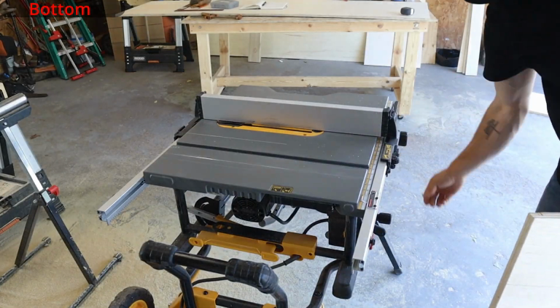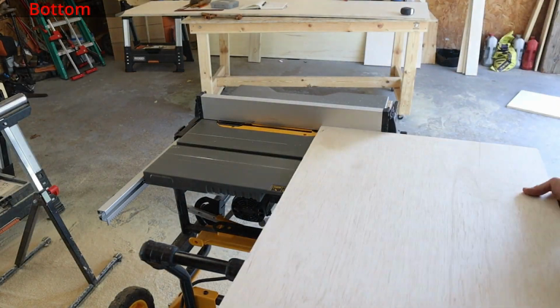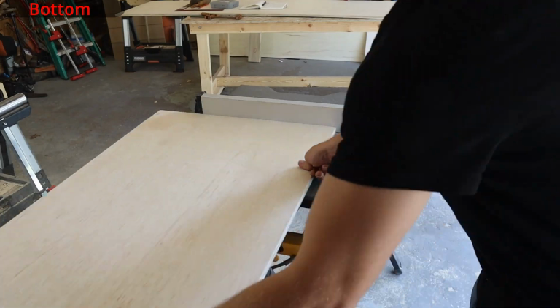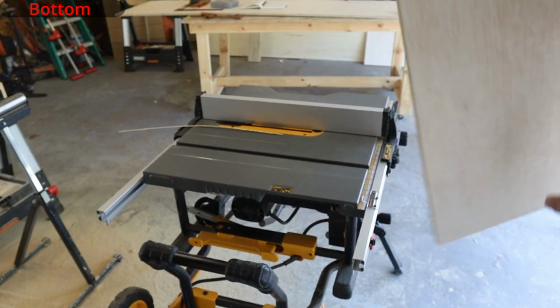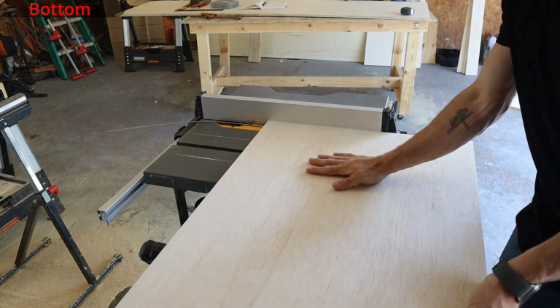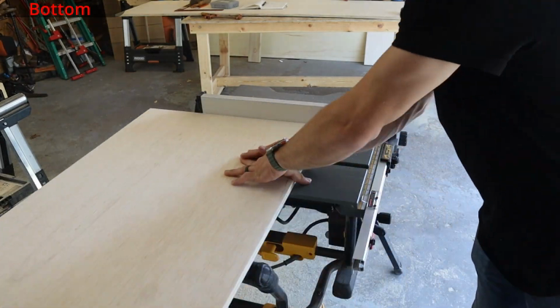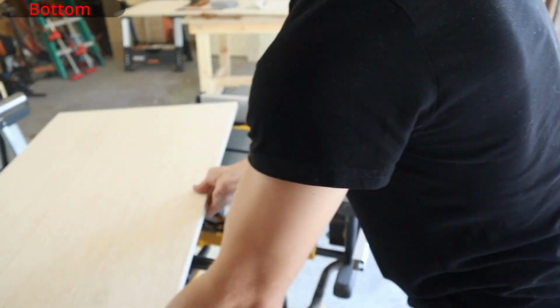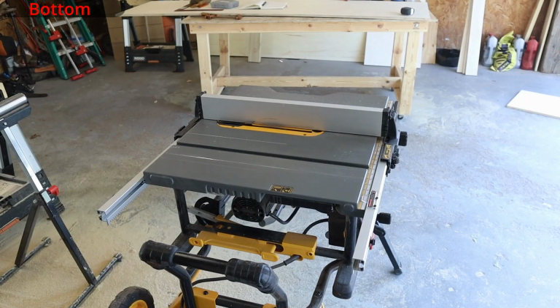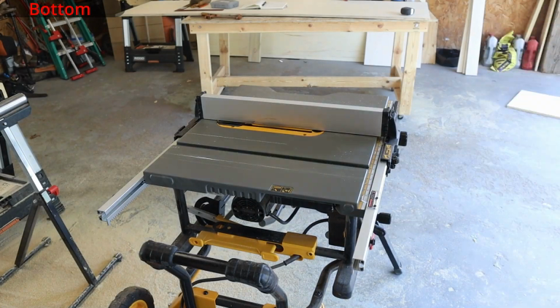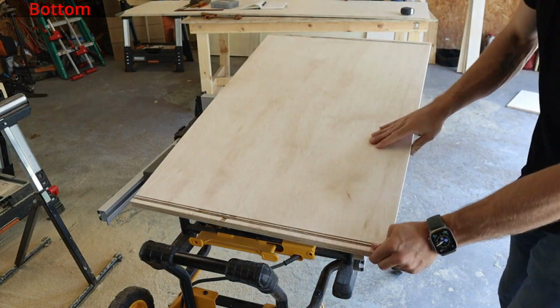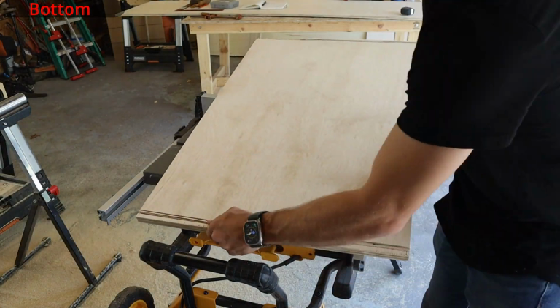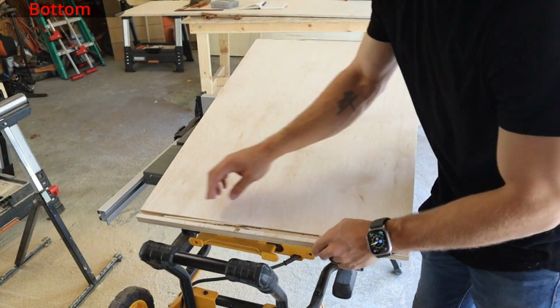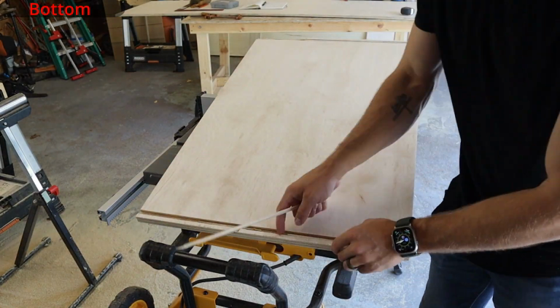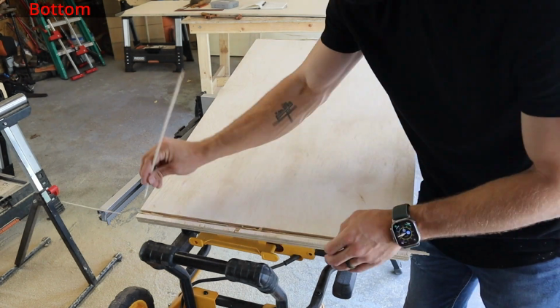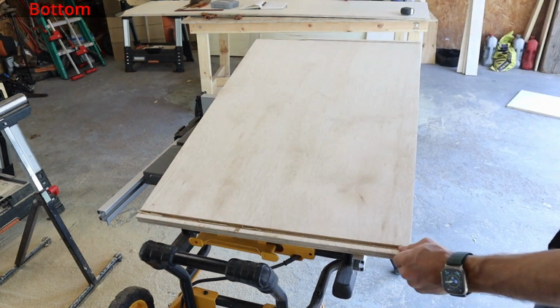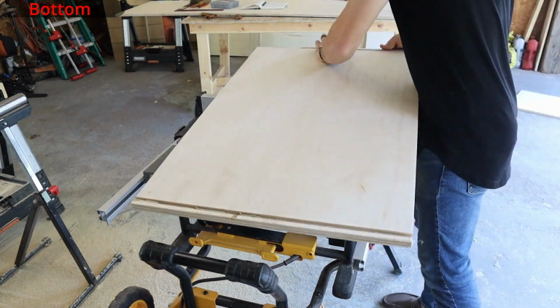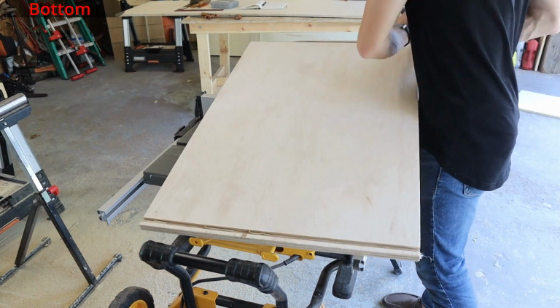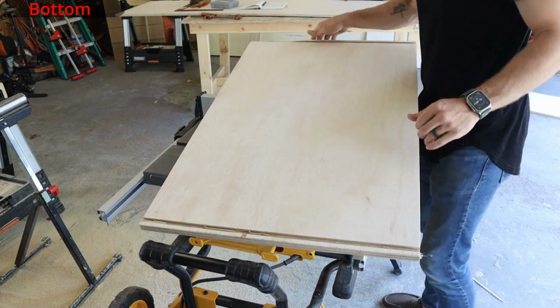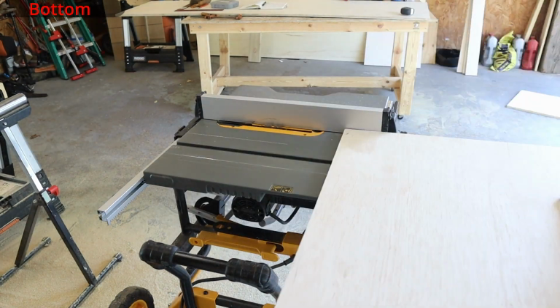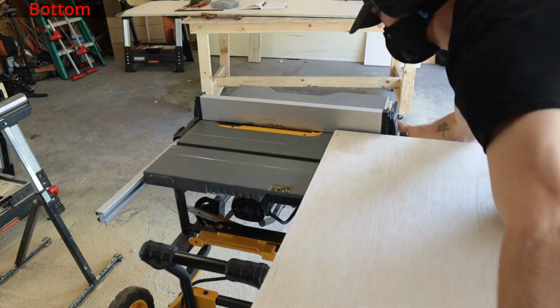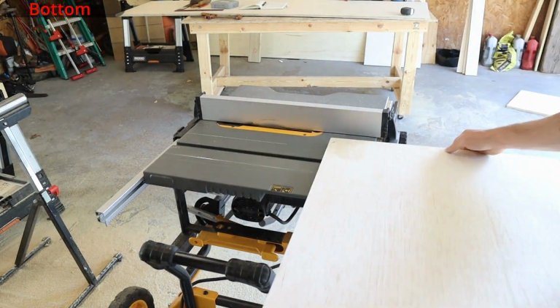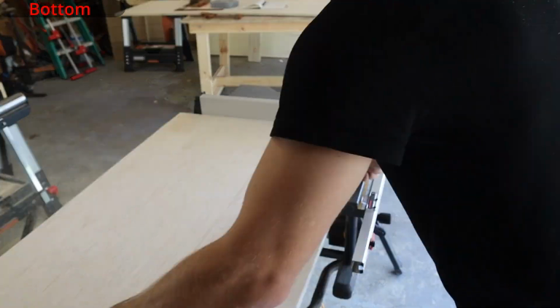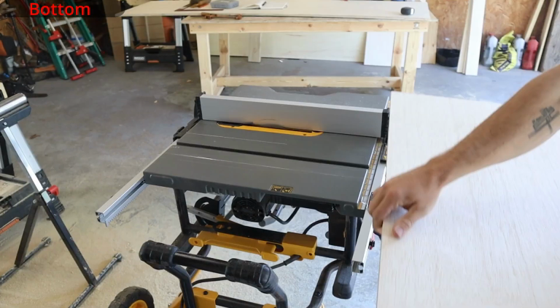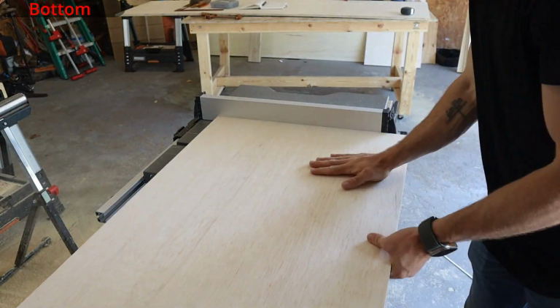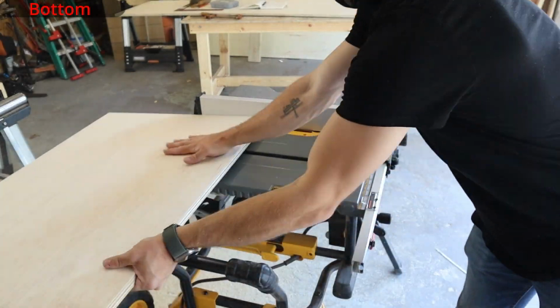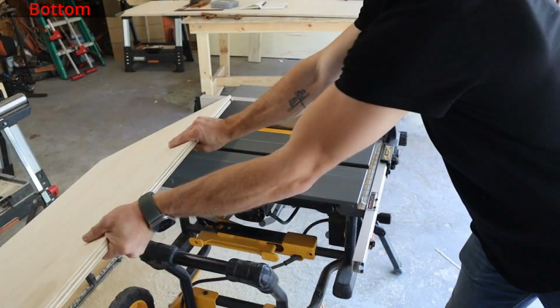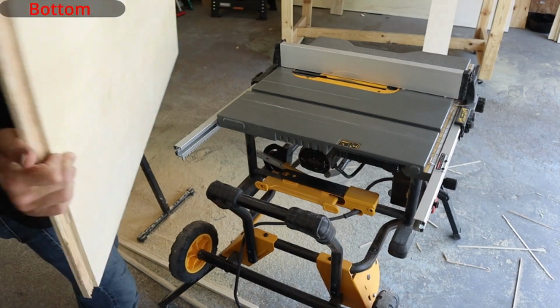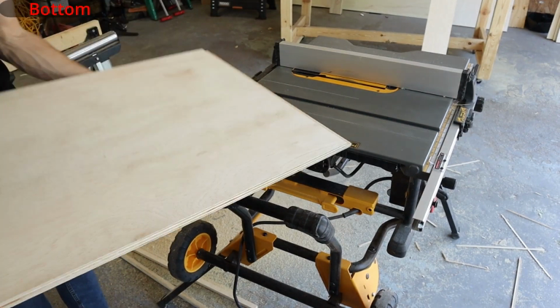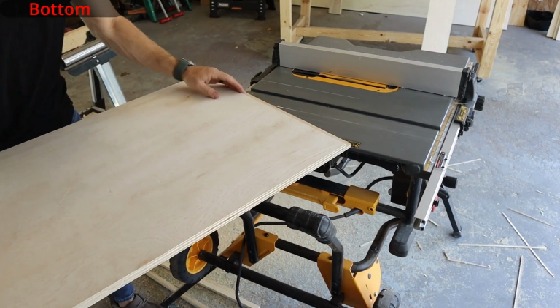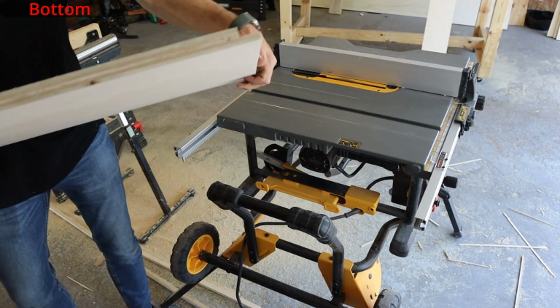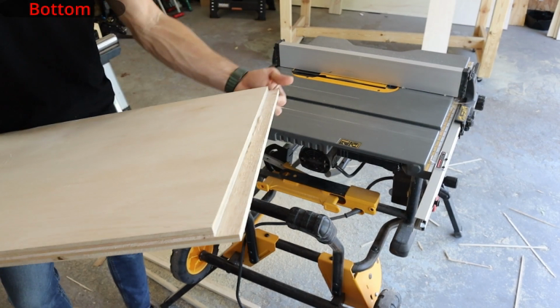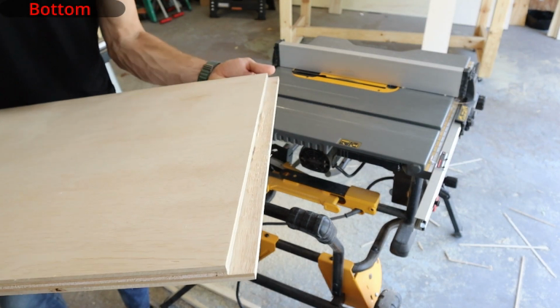As you go feel free to break the ends off, but just make sure that you get the rabbit cut as smooth as possible because without a dado stack blade this is by far the most time-consuming part of the build and it is essential for creating those really tight corners.